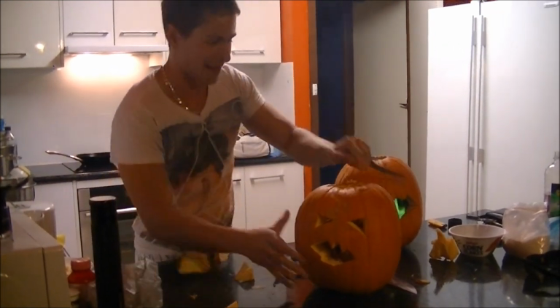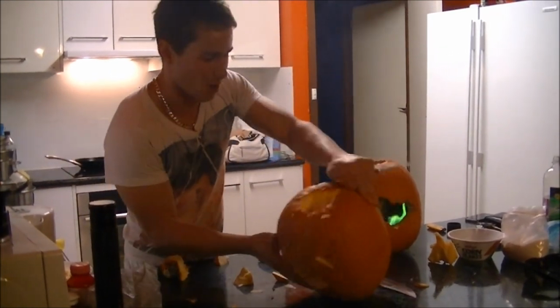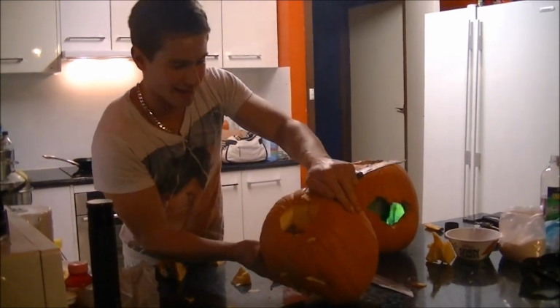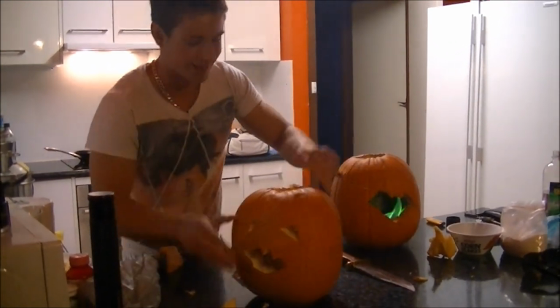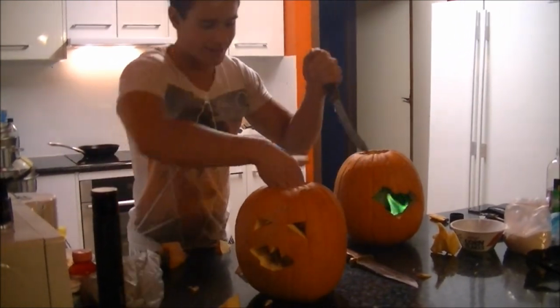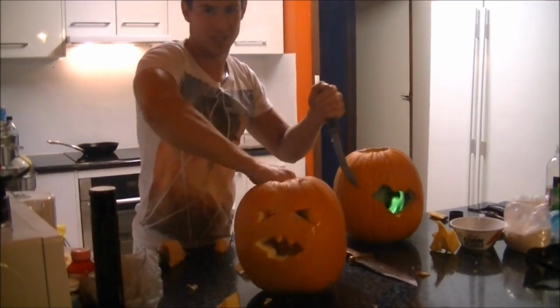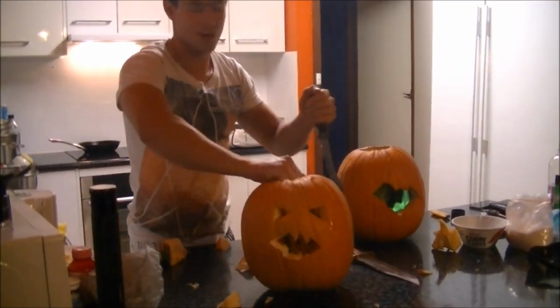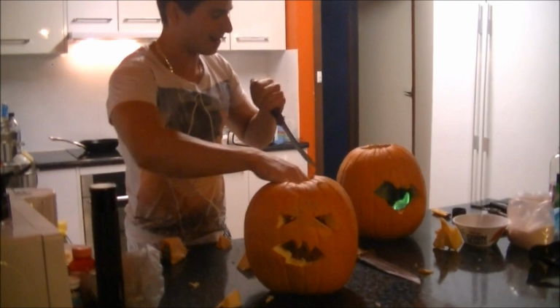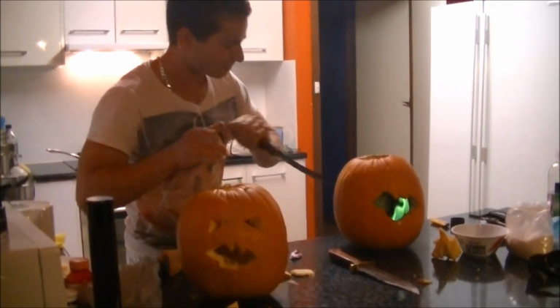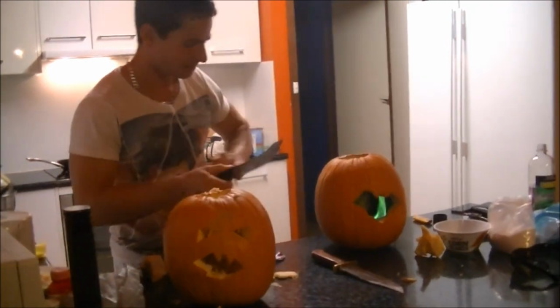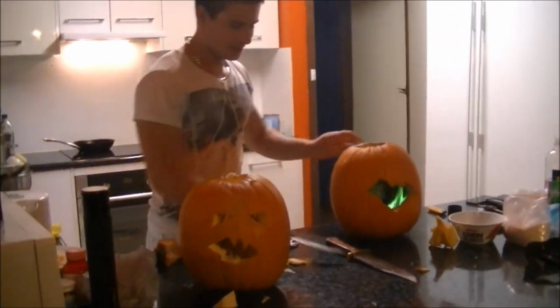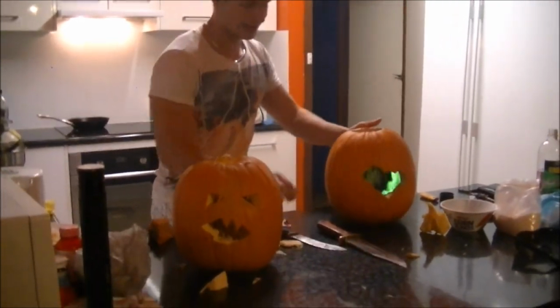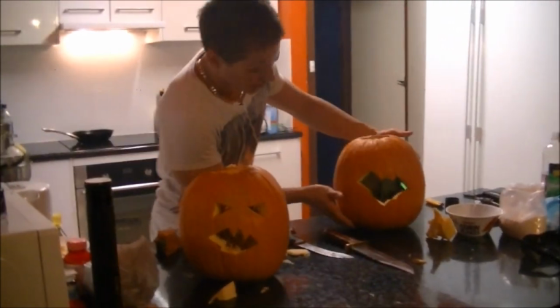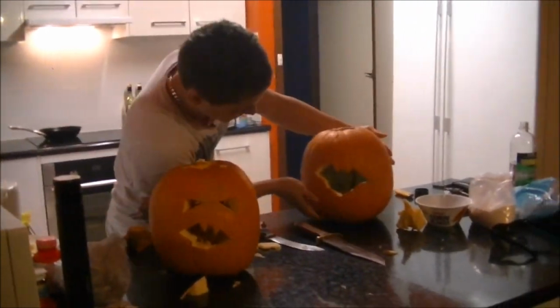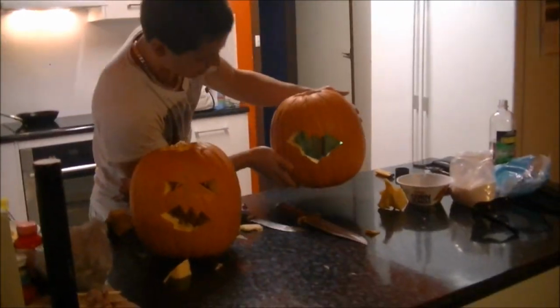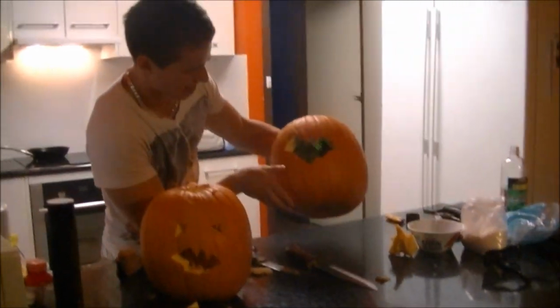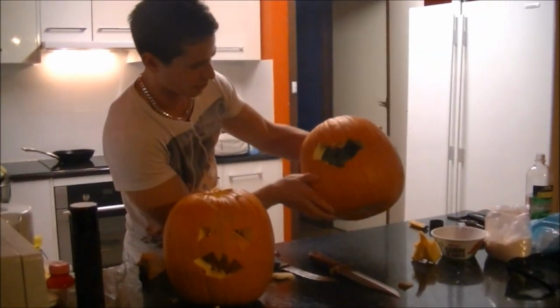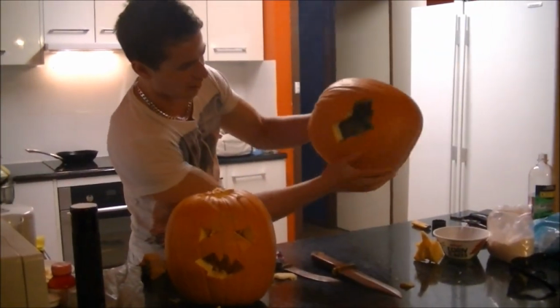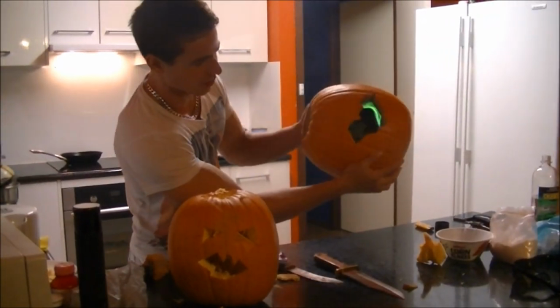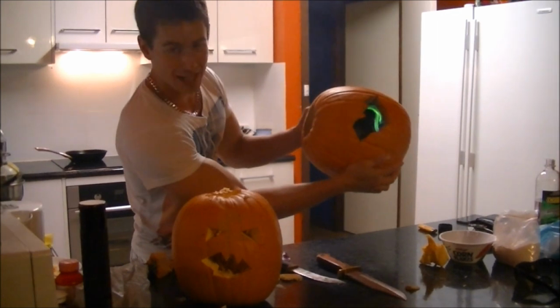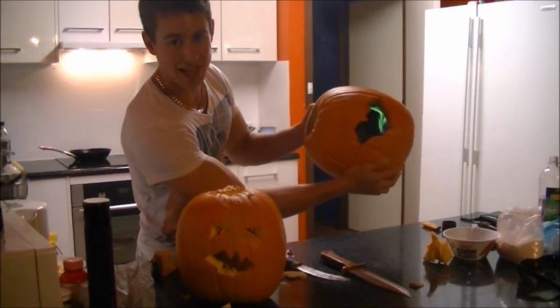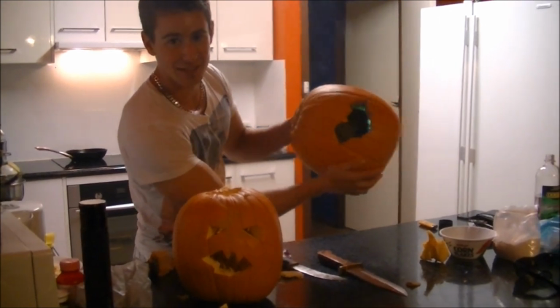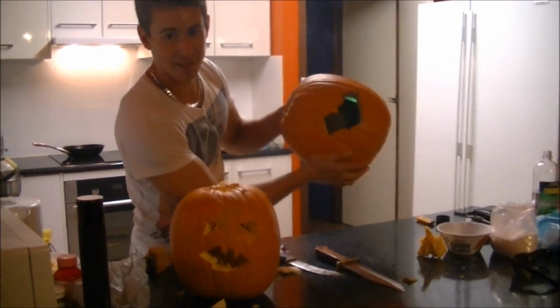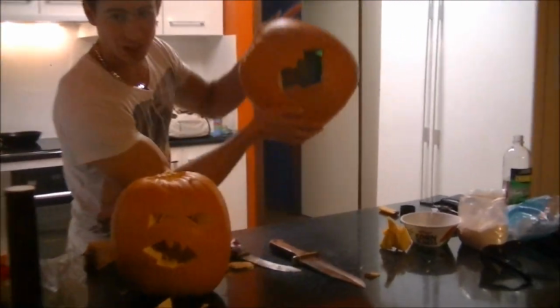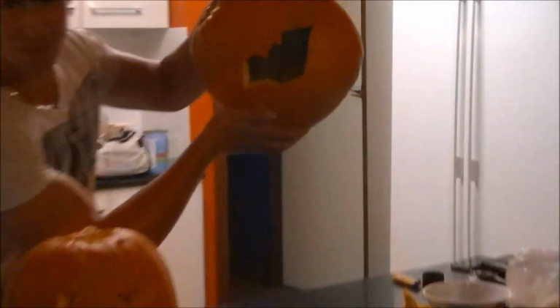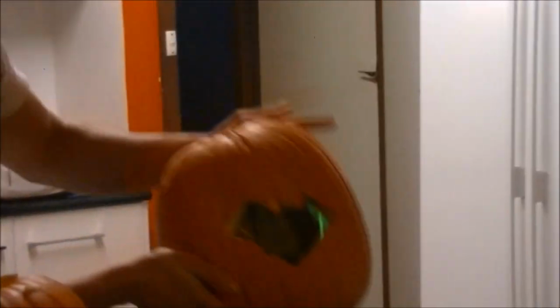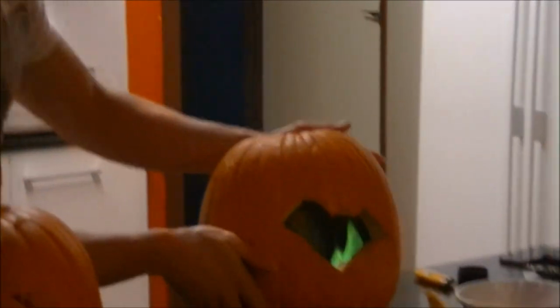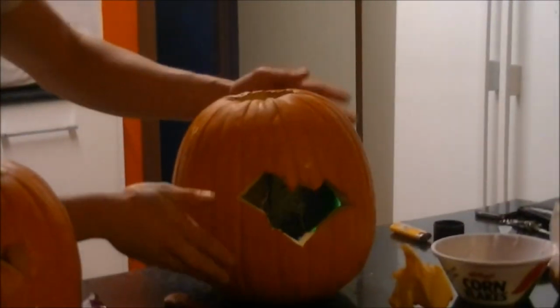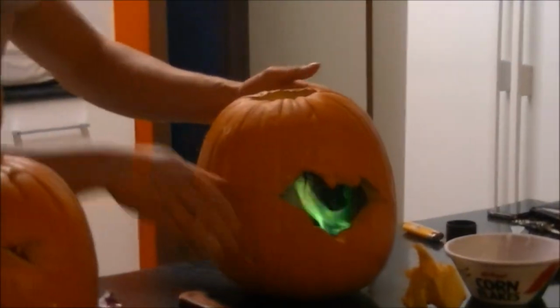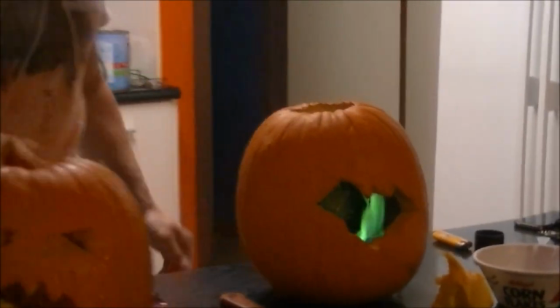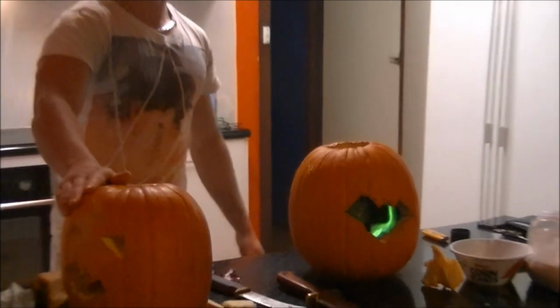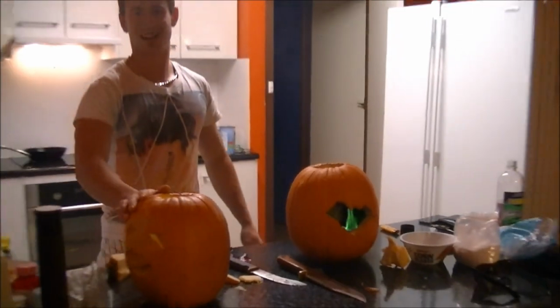You get a hole out there and then you just scoop all that out. And if you watch my next video, I'll show you how to make the Green Fire Halloween Jack-o-Lantern. Make sure you turn your smoke alarms off first, as we've found out. Thanks for watching, guys.